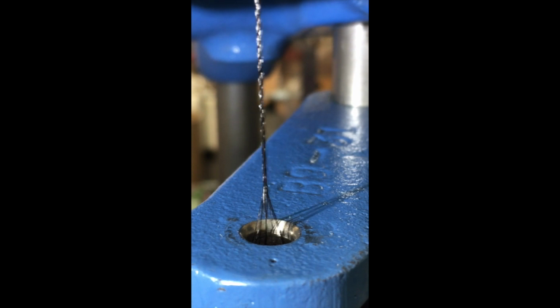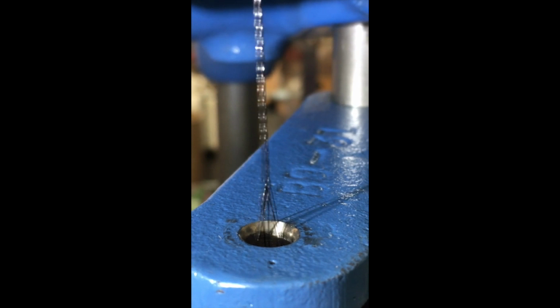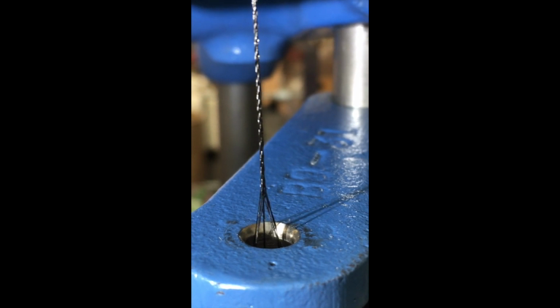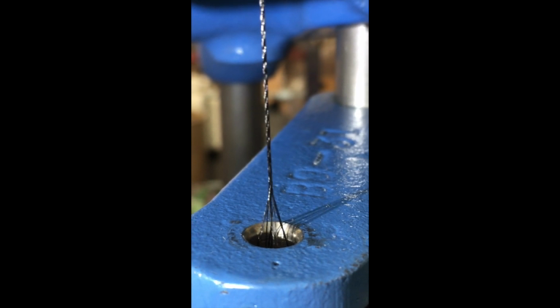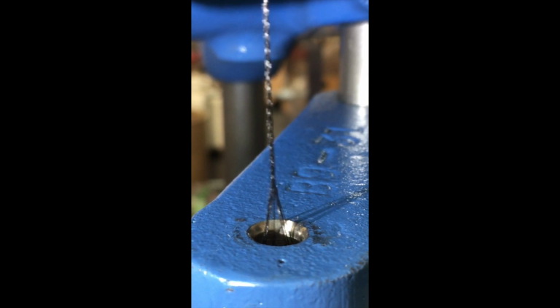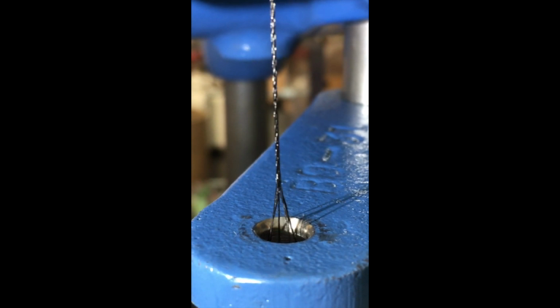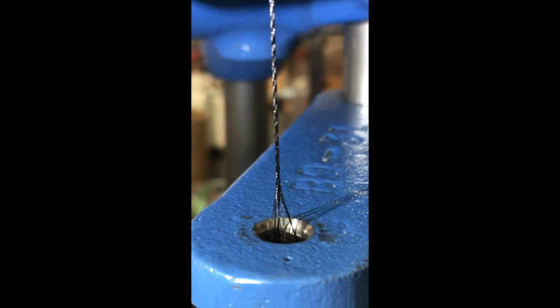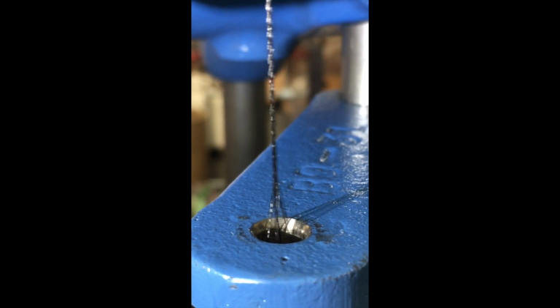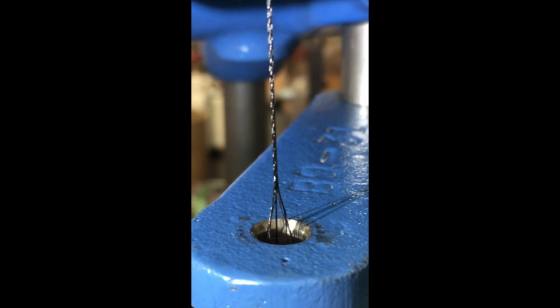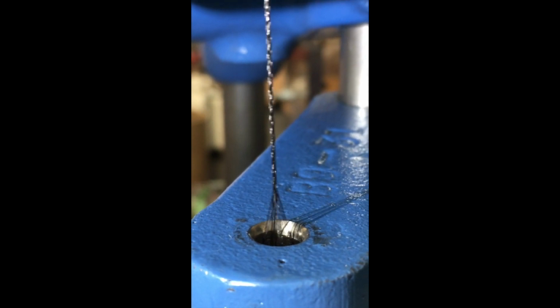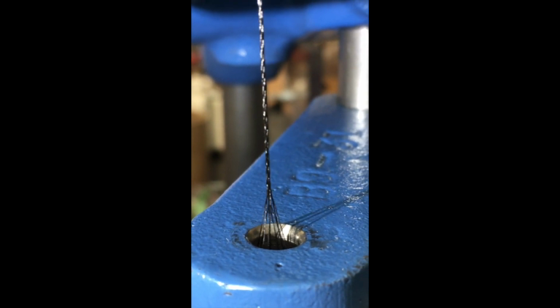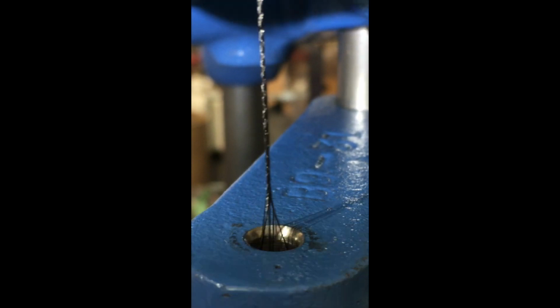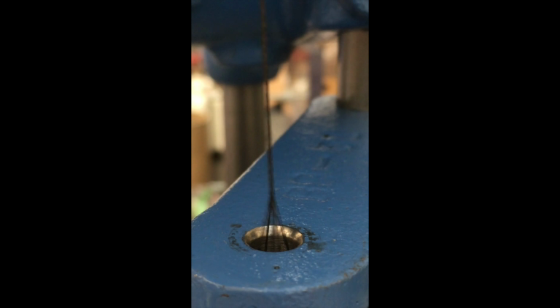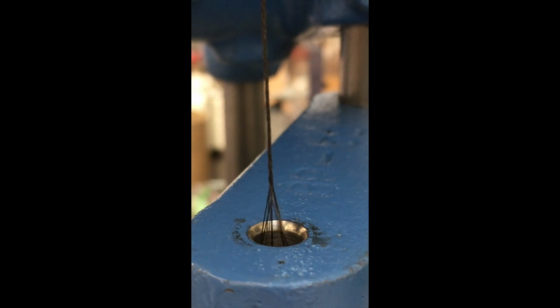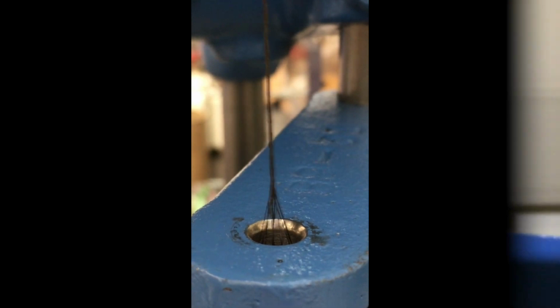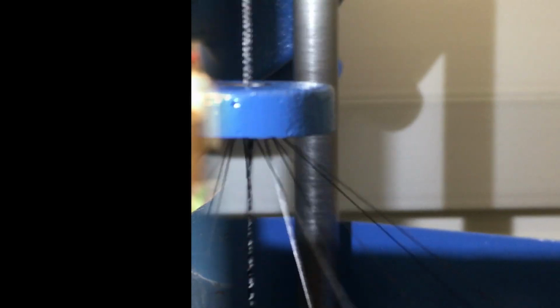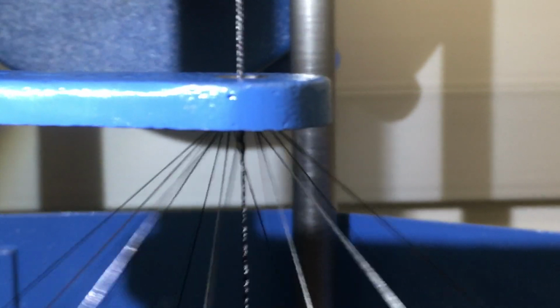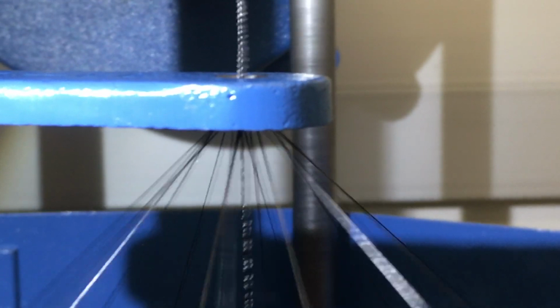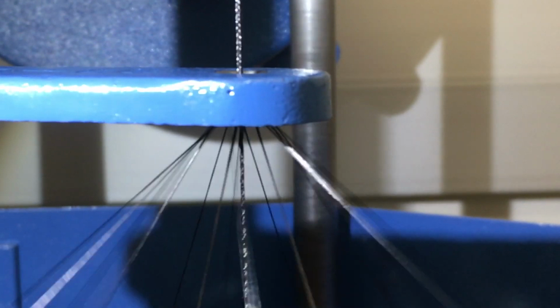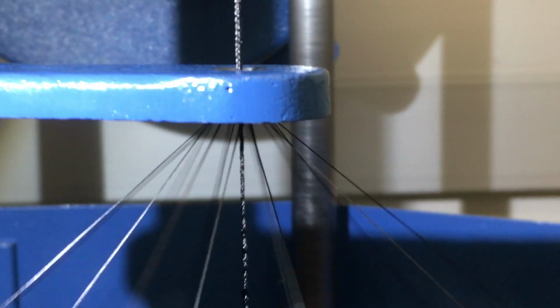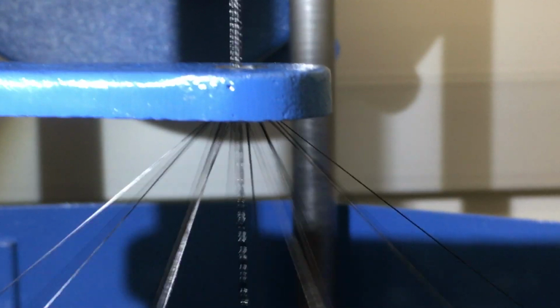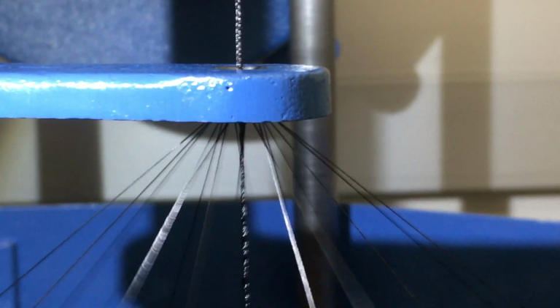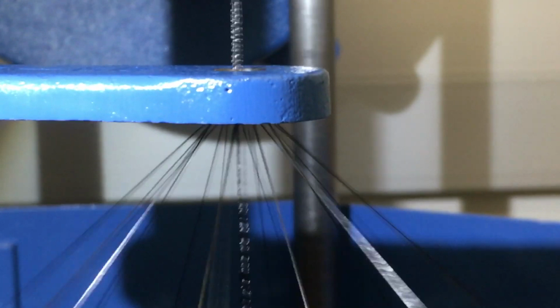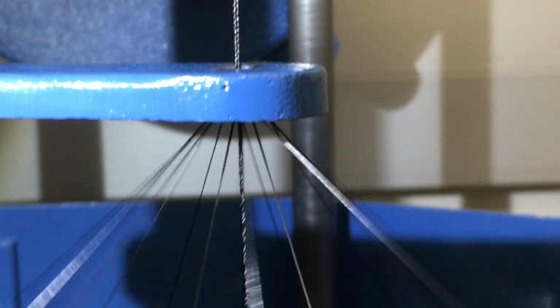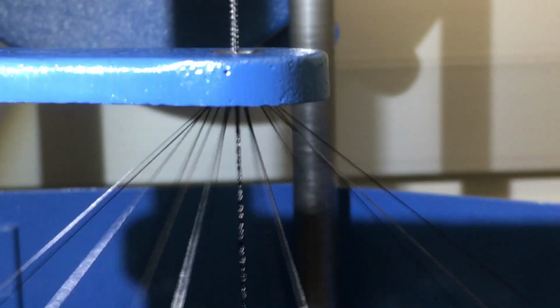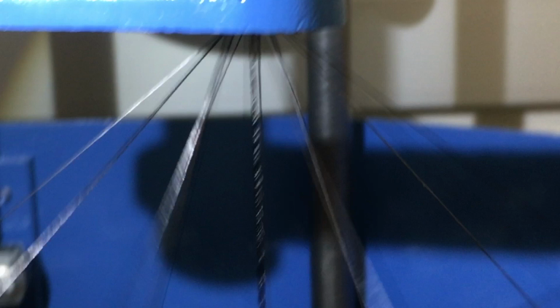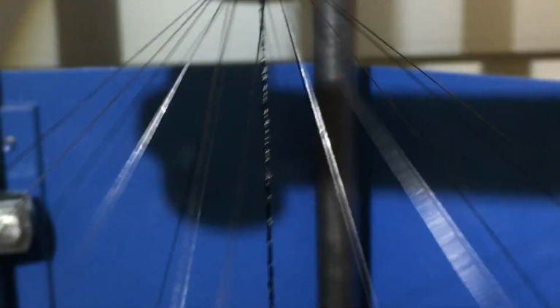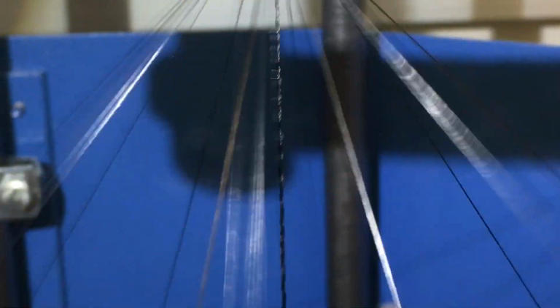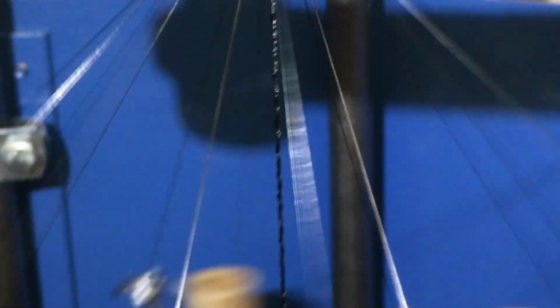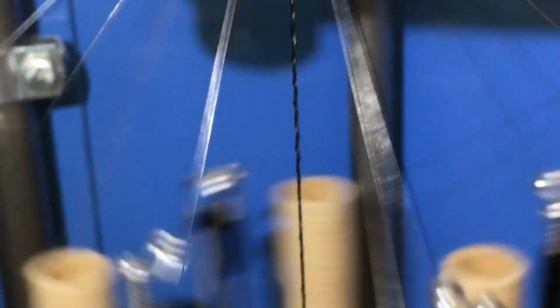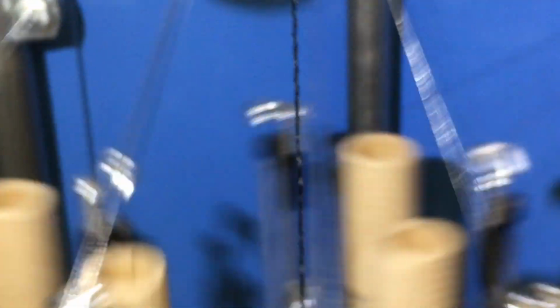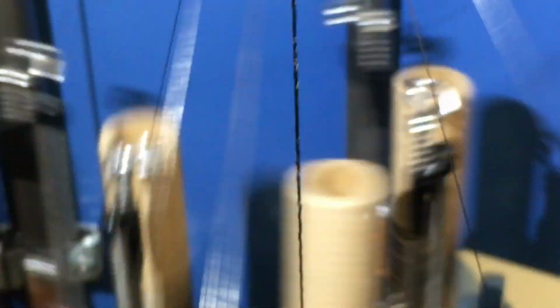Here's a close-up of the point where the fibers actually come together to form the braid. From this angle of the braider, you can see how the carbon nanotube fibers pass over each other to actually form the braid.